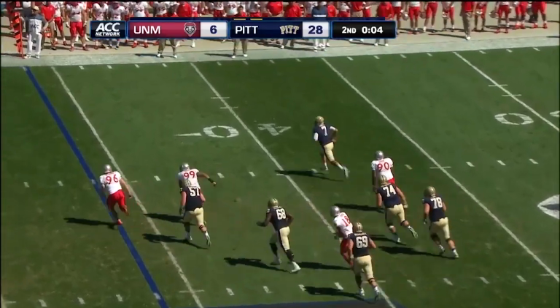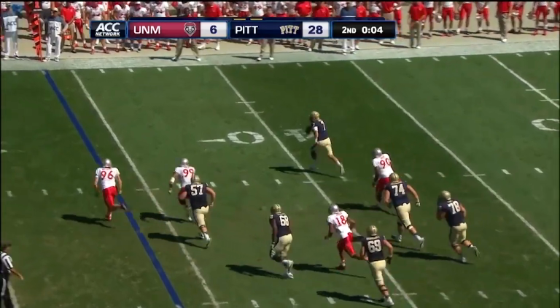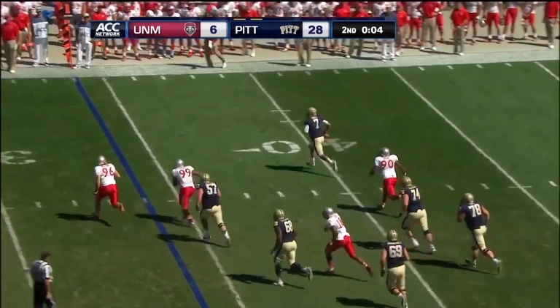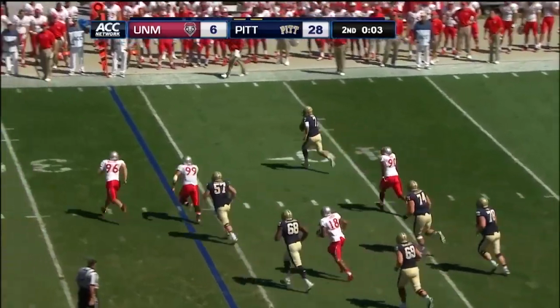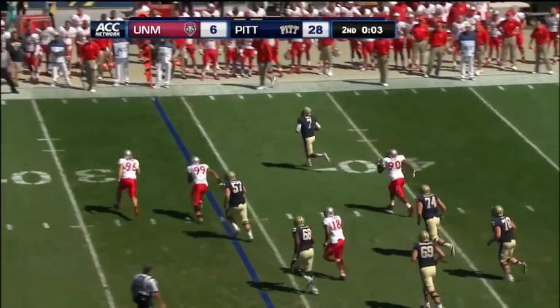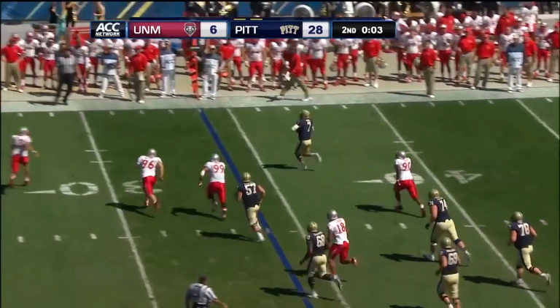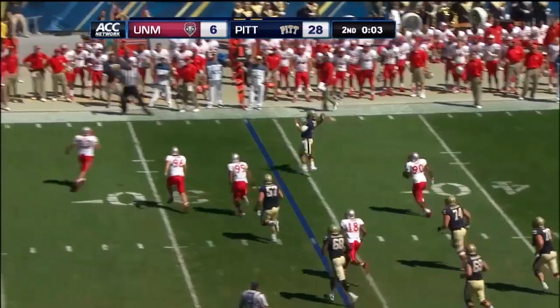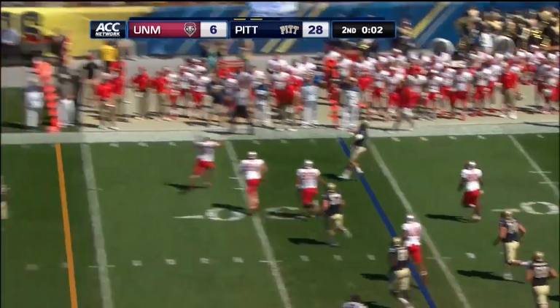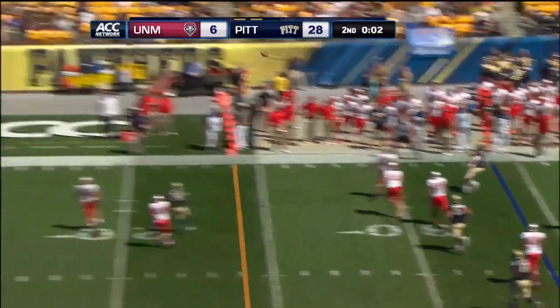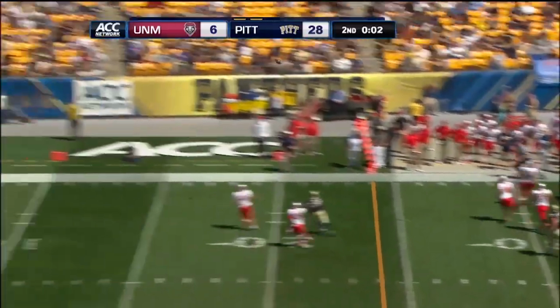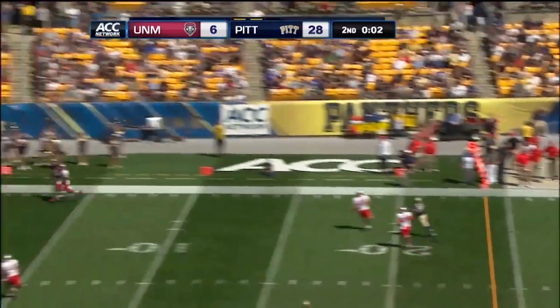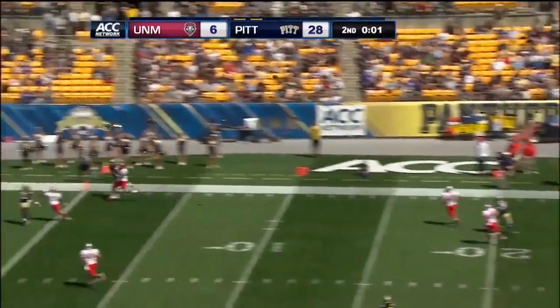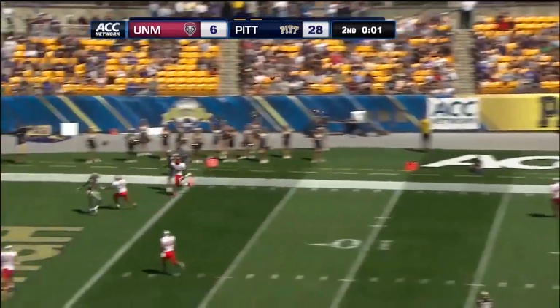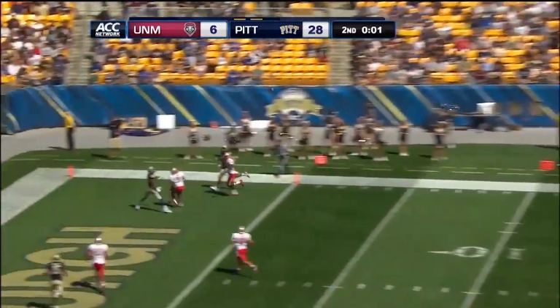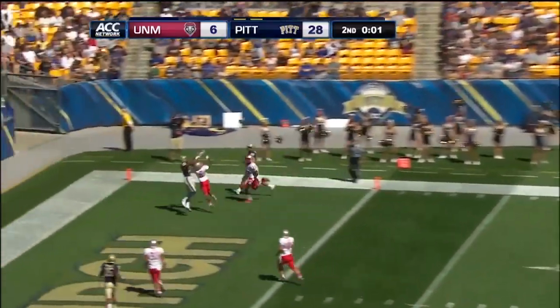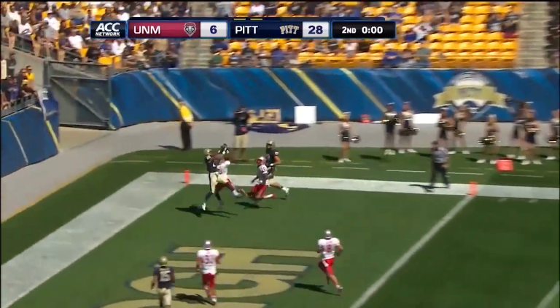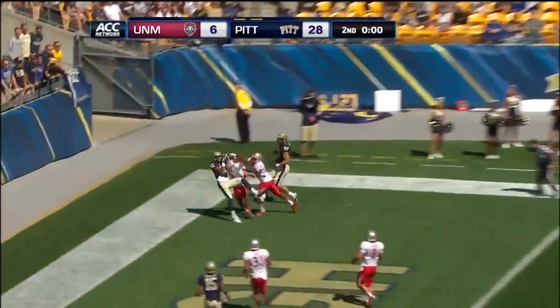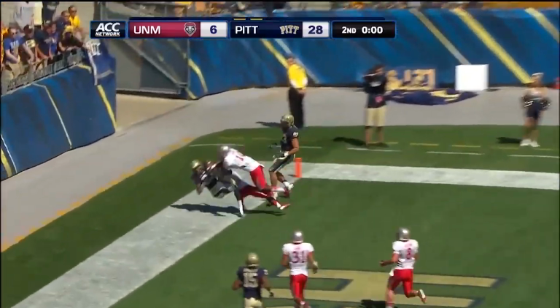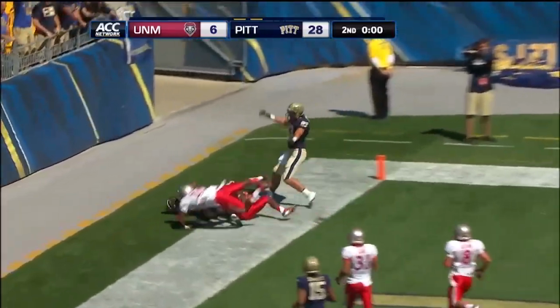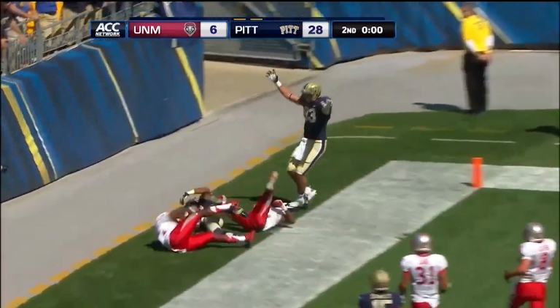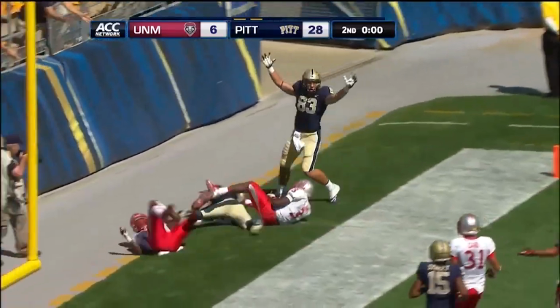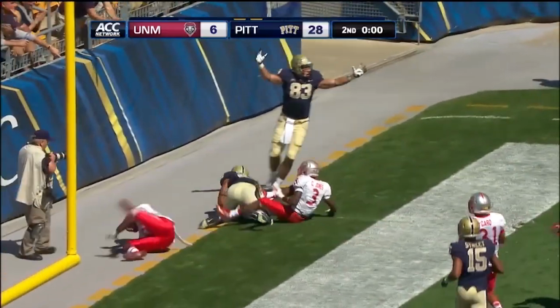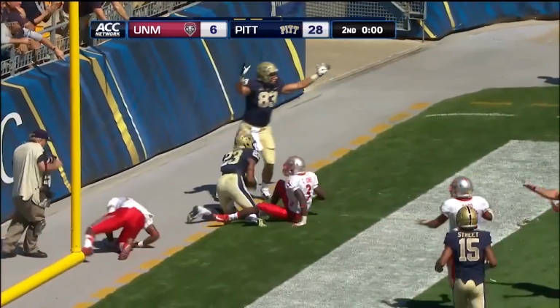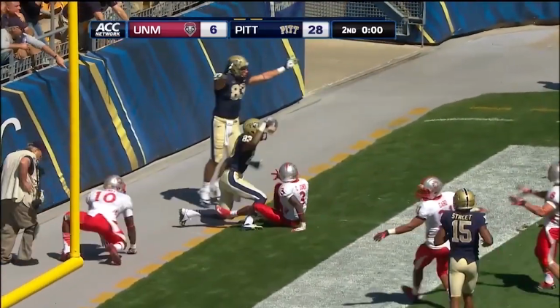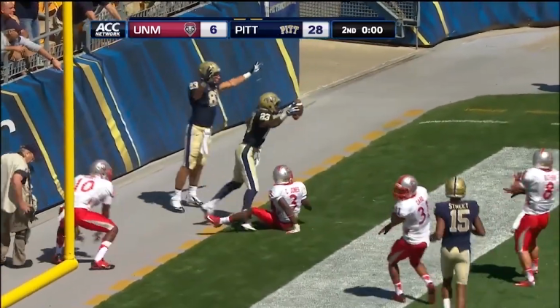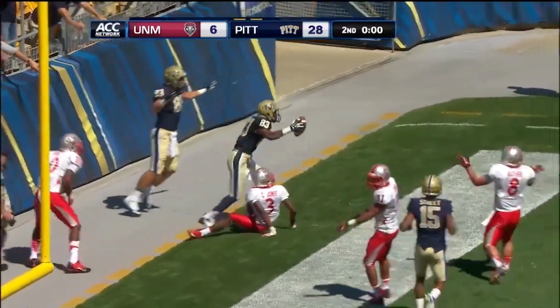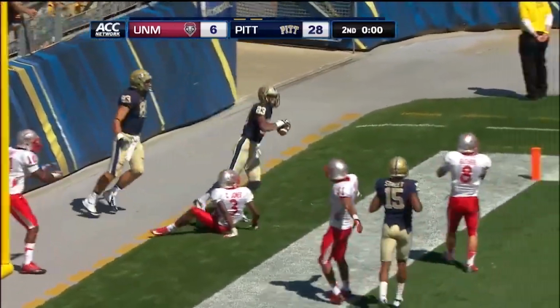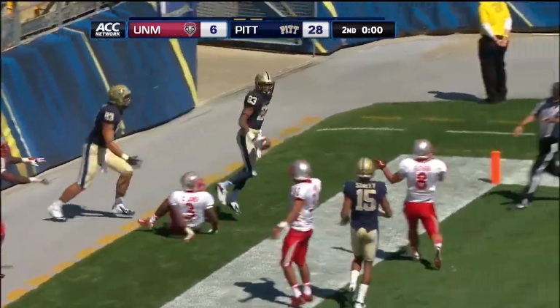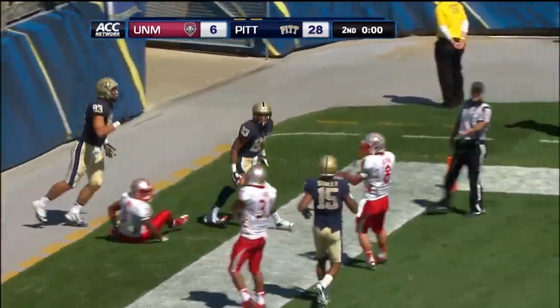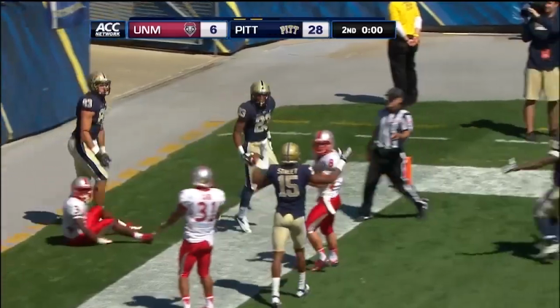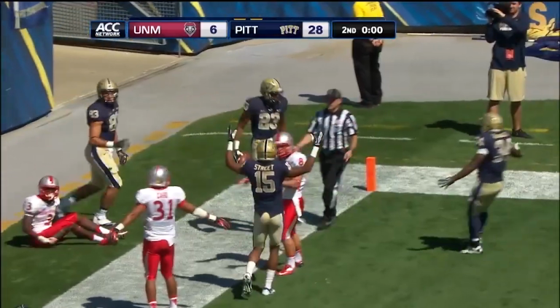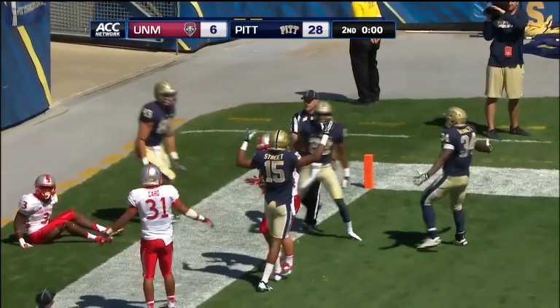Savage scrambles out, throws. It's knocked down and out of the end zone, I believe, or is it touchdown?